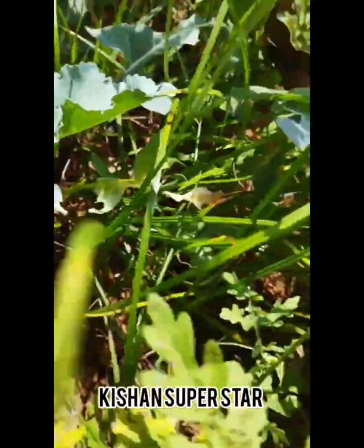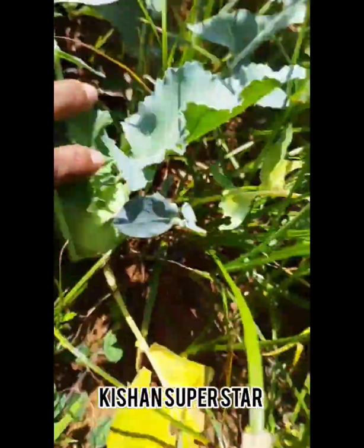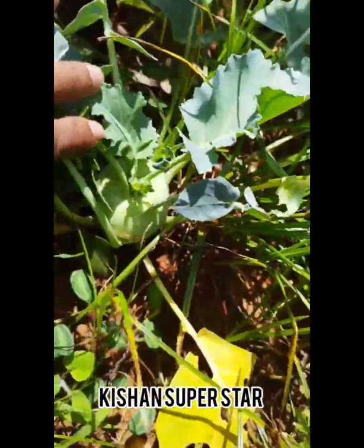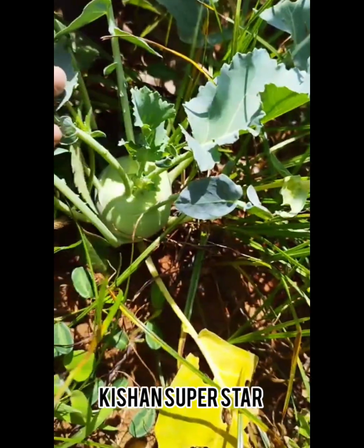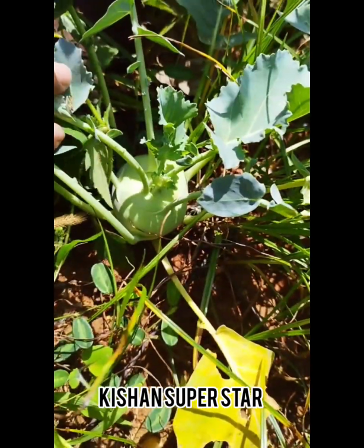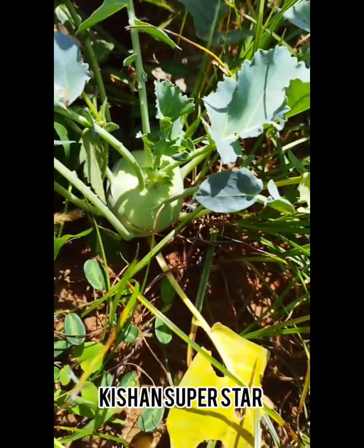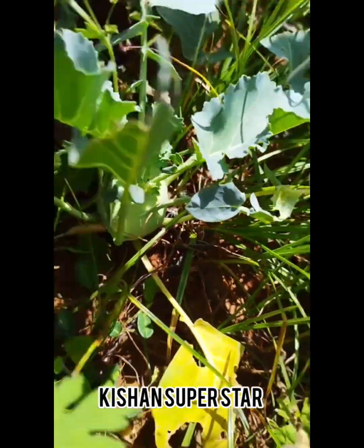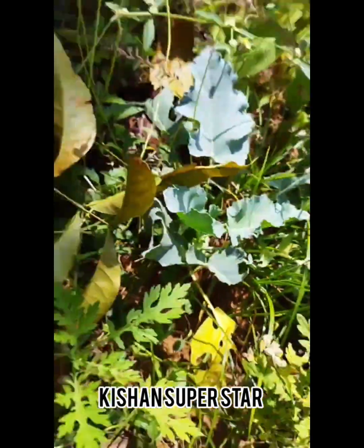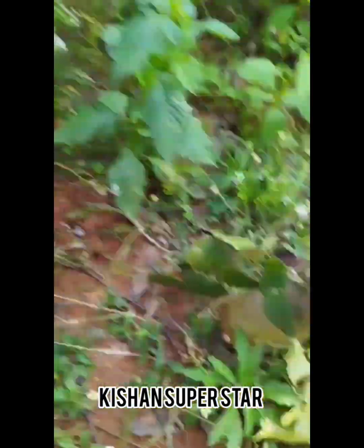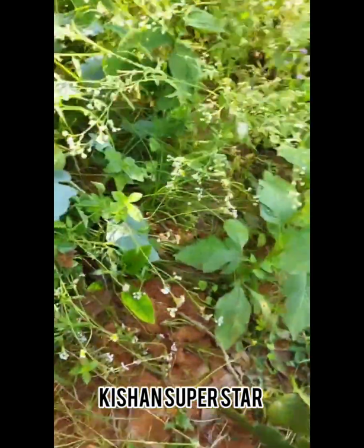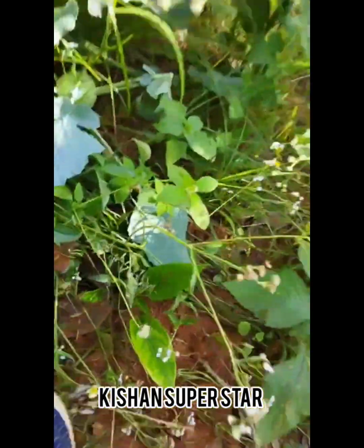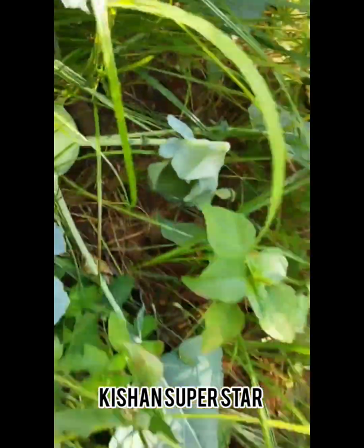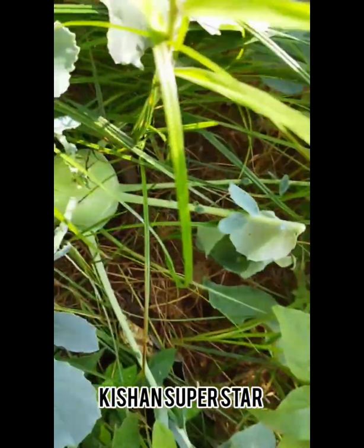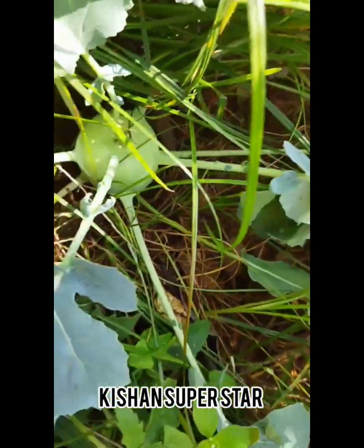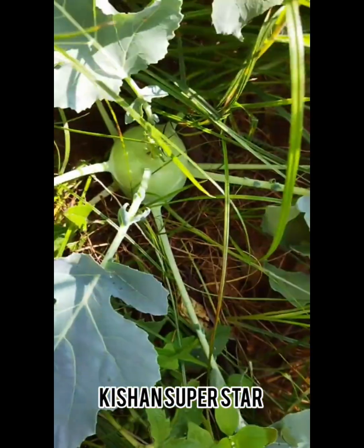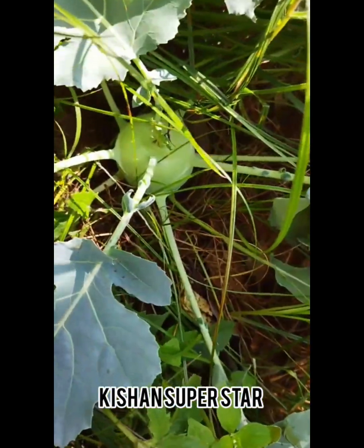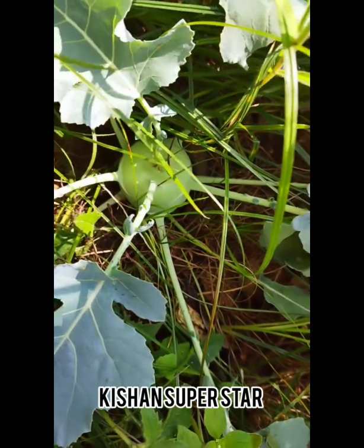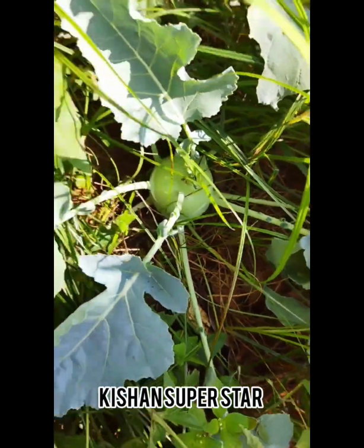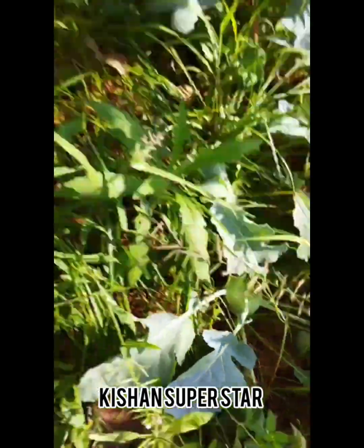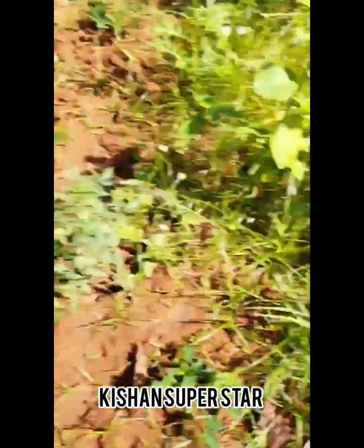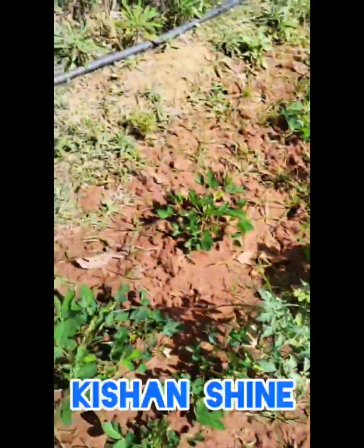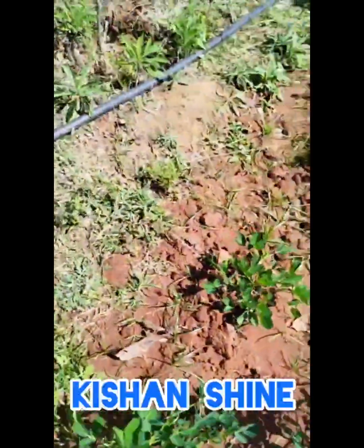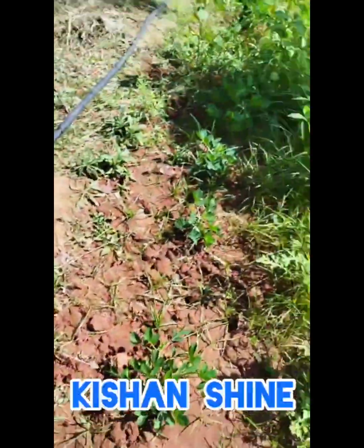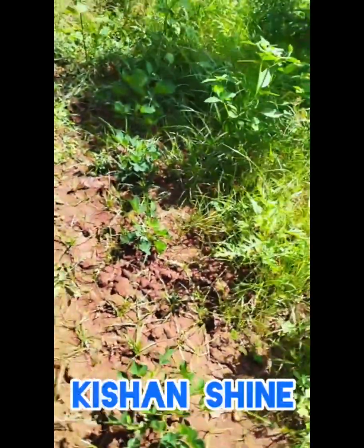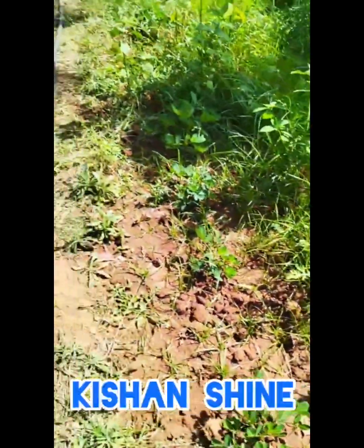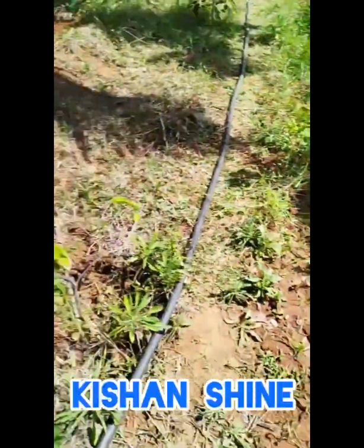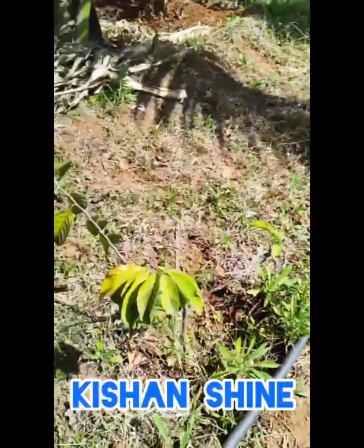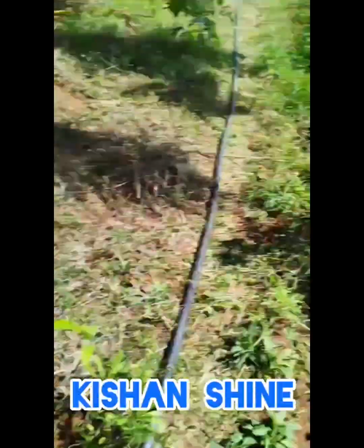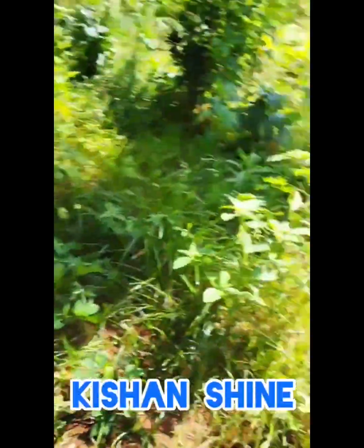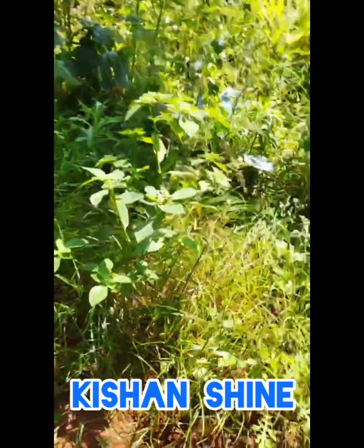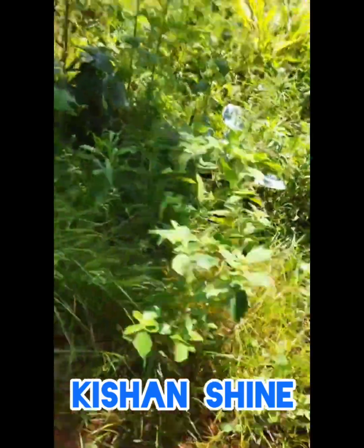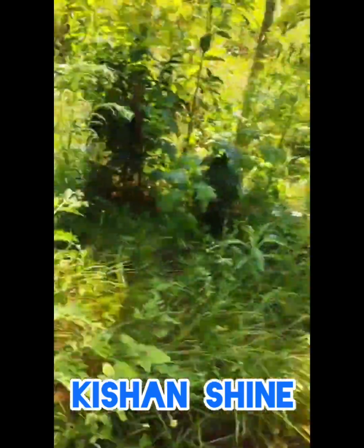Spray with the trunch. Kisan developer, Kisan growth, and Kisan king. This is a place where the grass is growing.